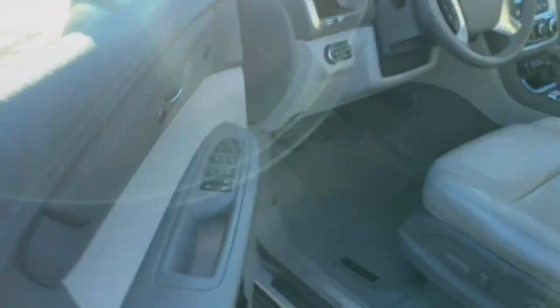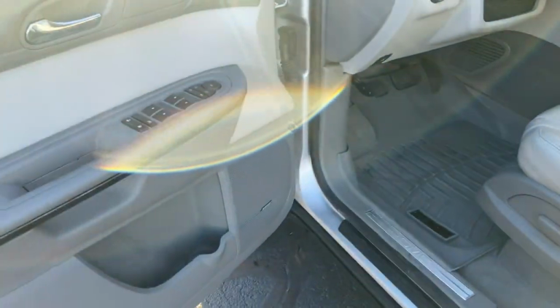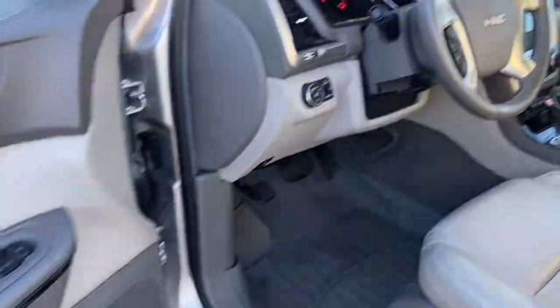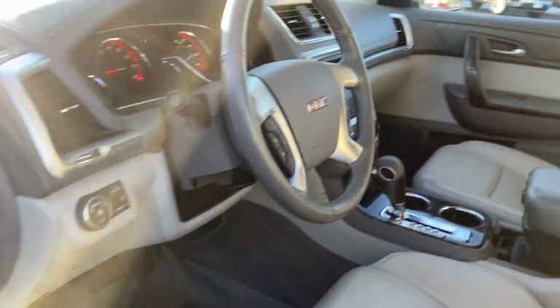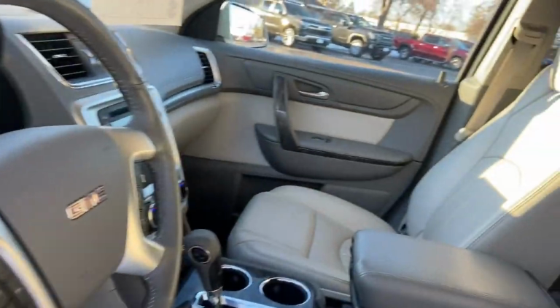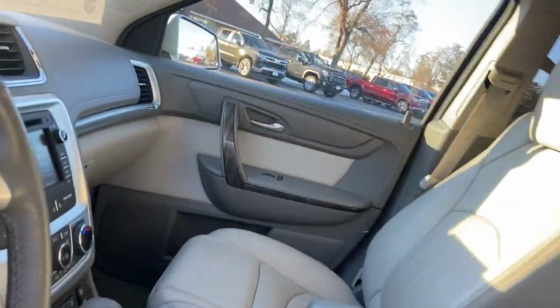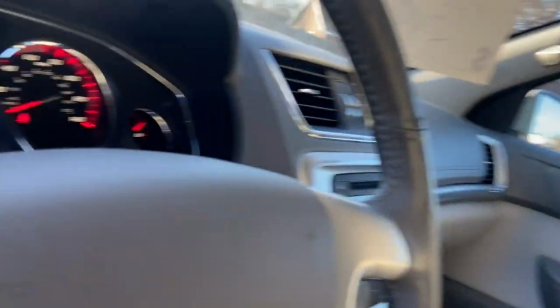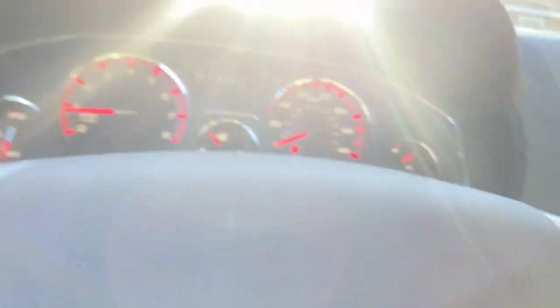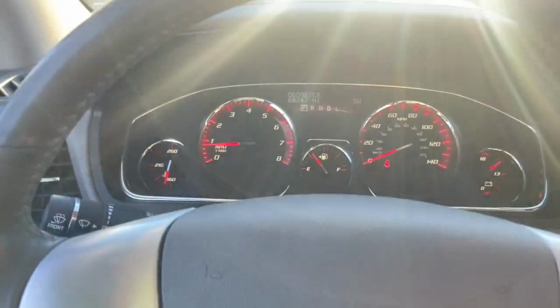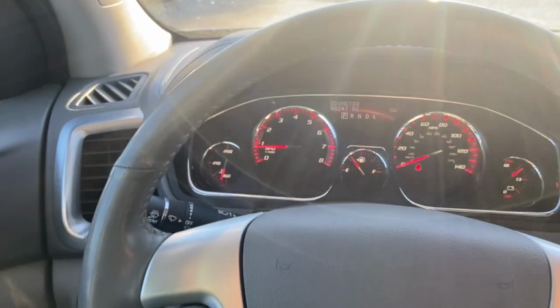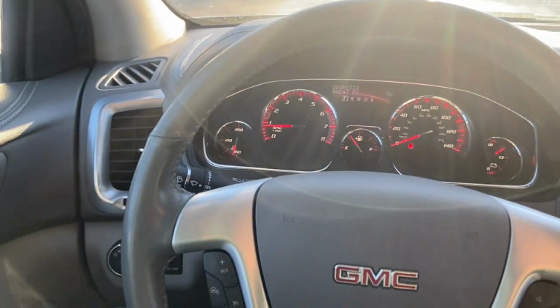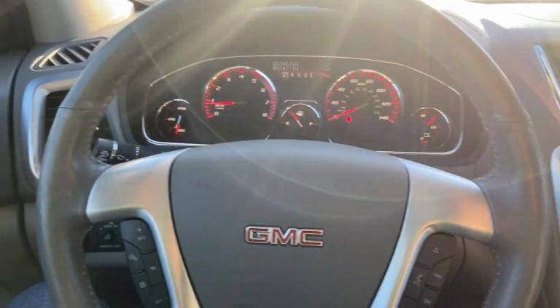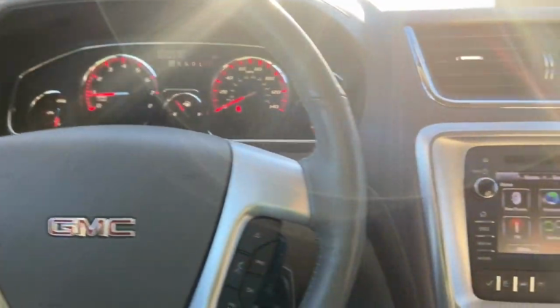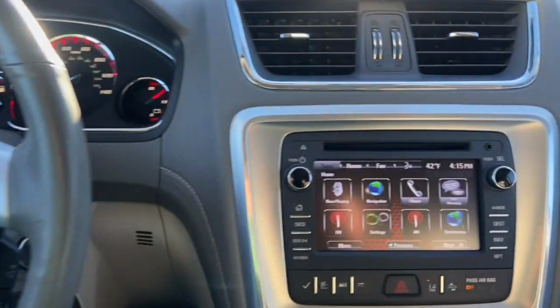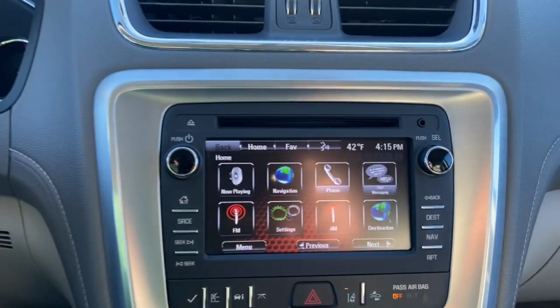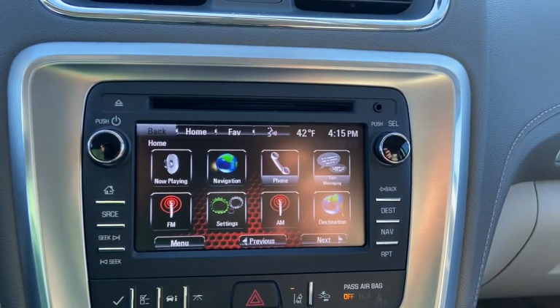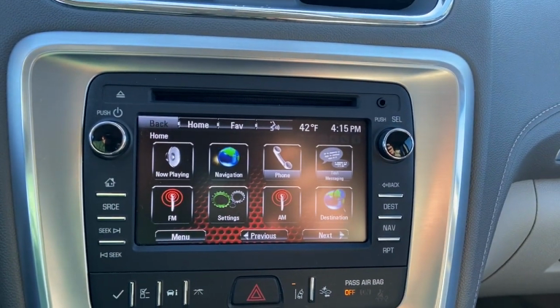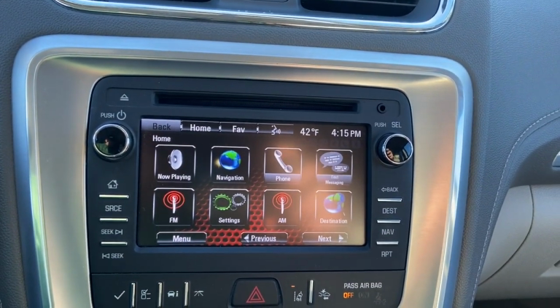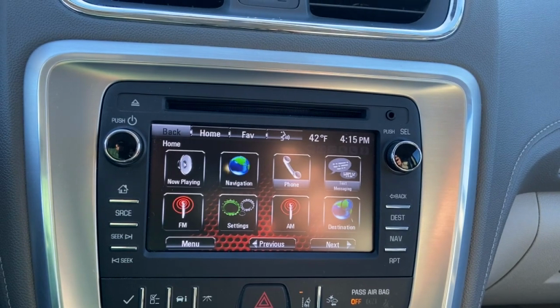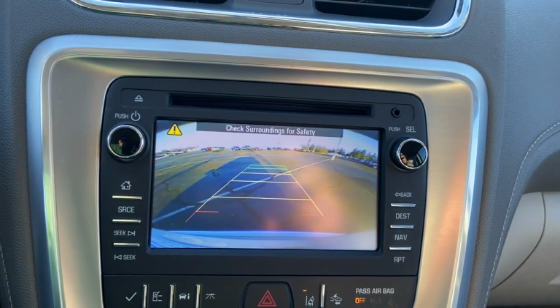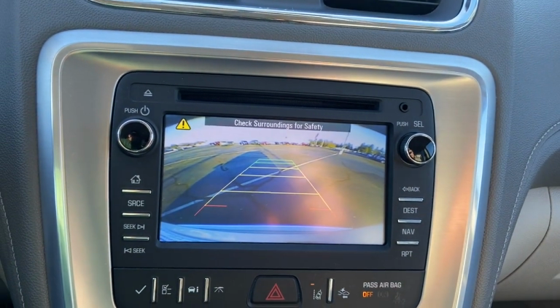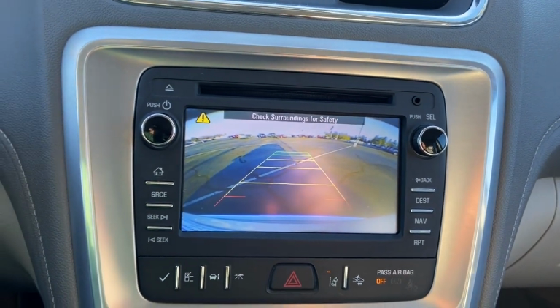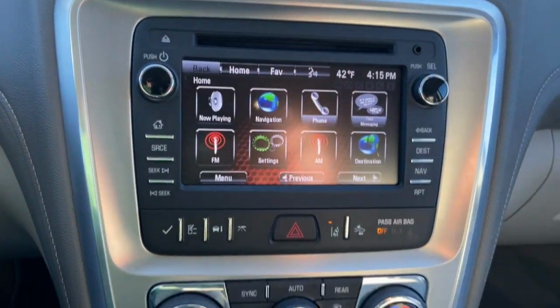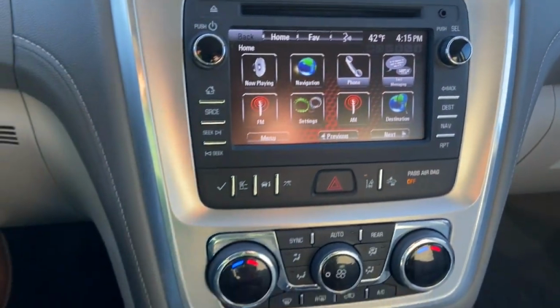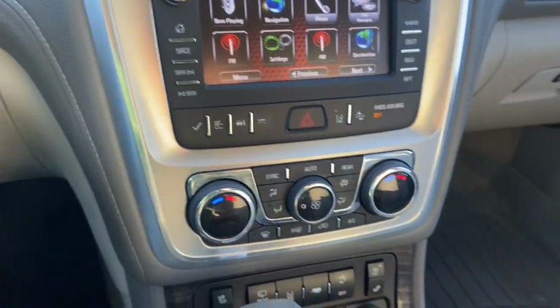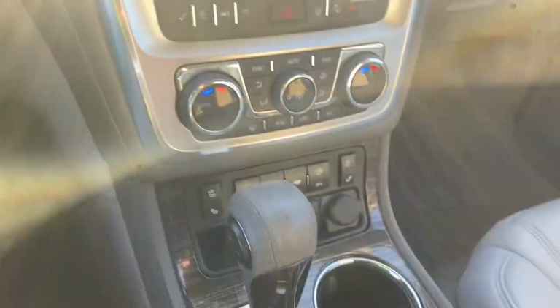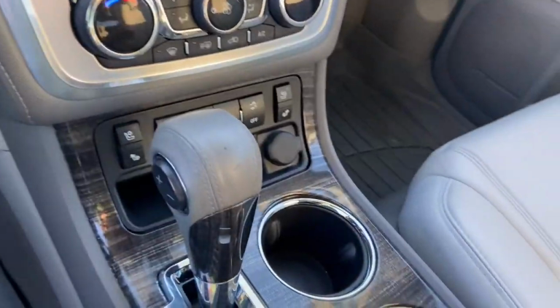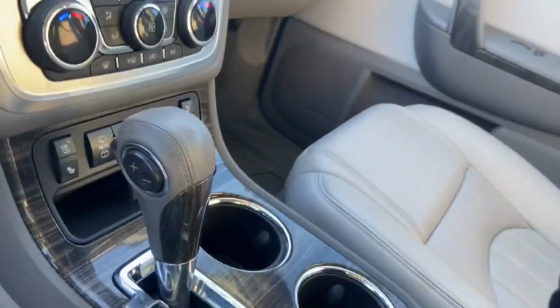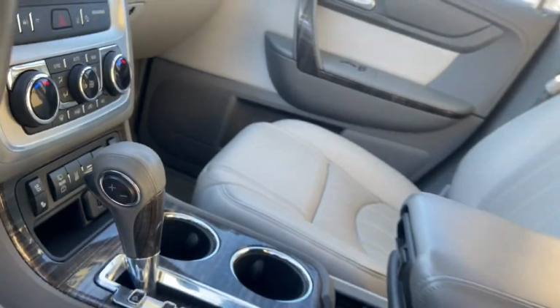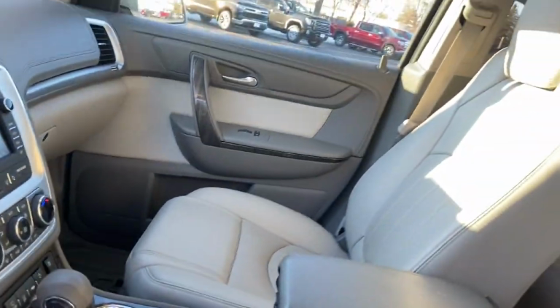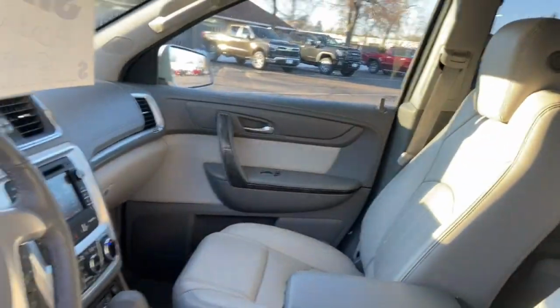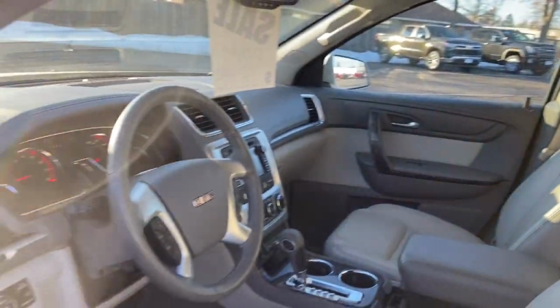This solidly built Acadia delivers family-friendly comfort, convenience, and security. A host of desirable creature comforts and impressive safety features are at your command in this attractive, versatile vehicle. The following are some of this vehicle's highlighted options.